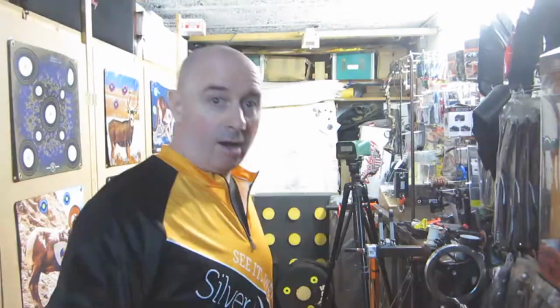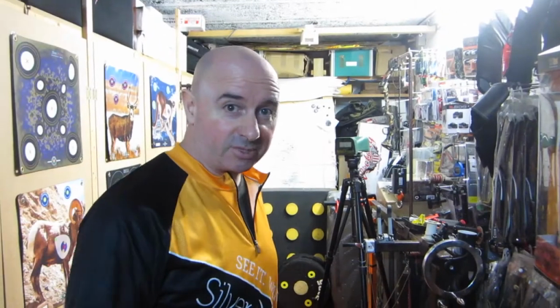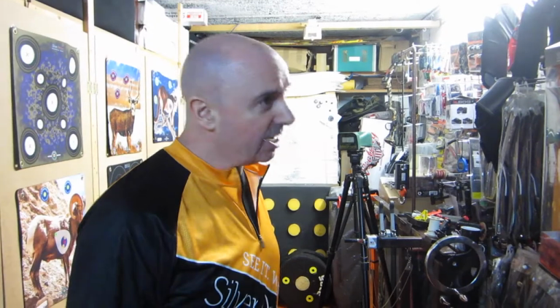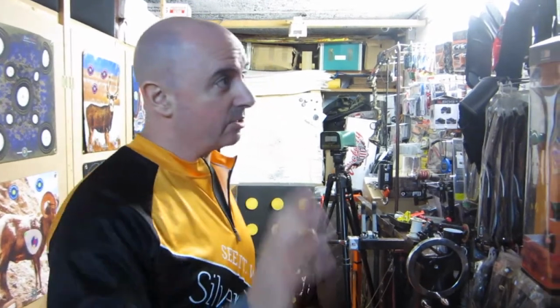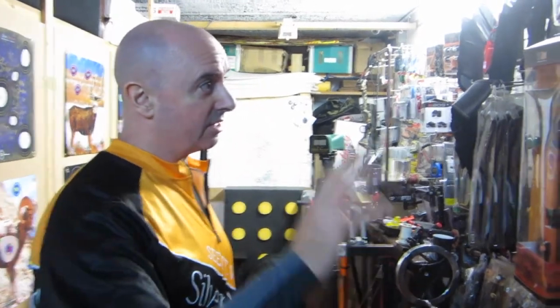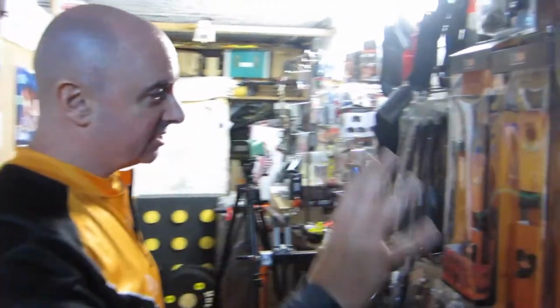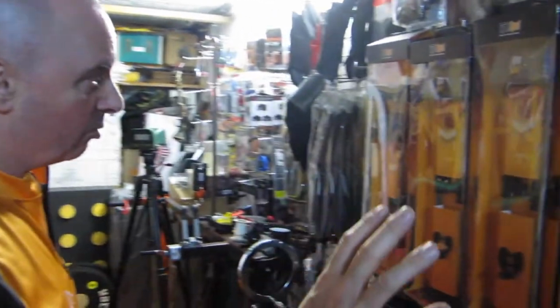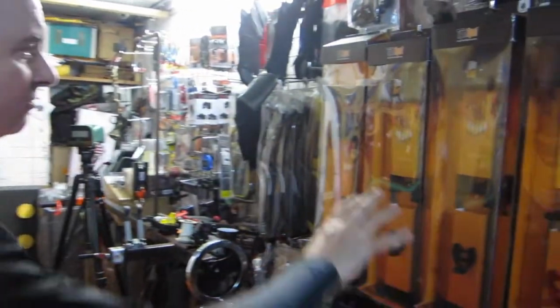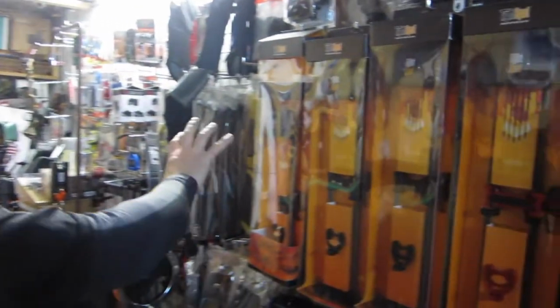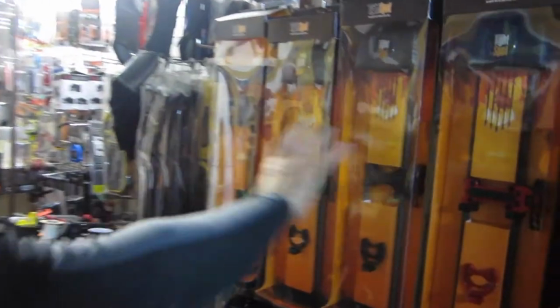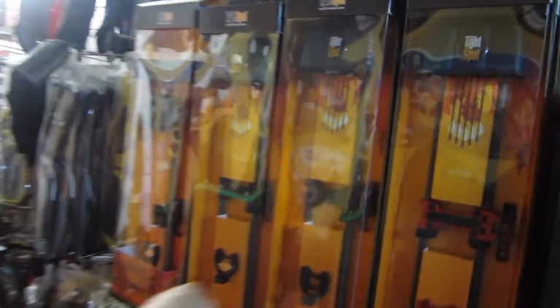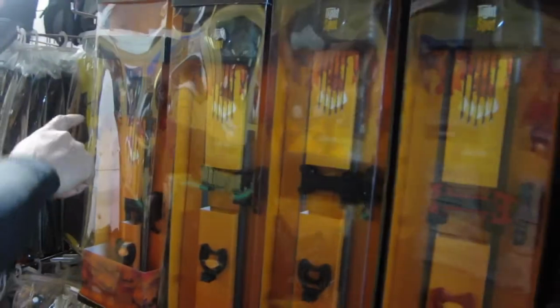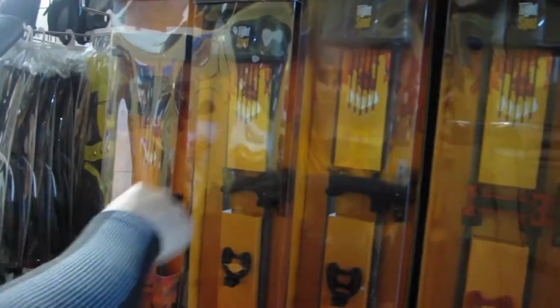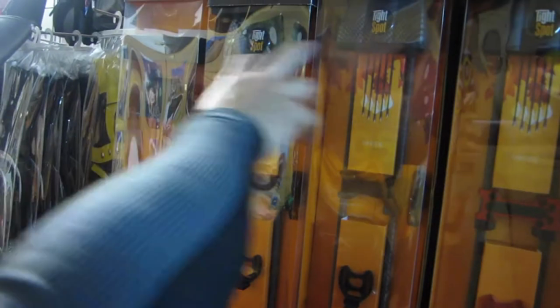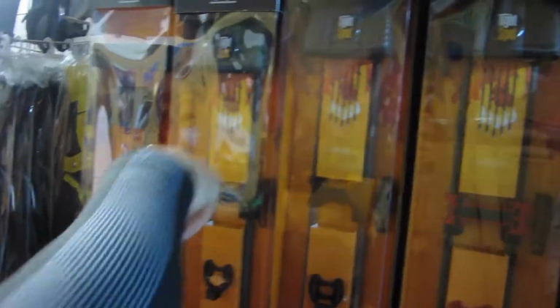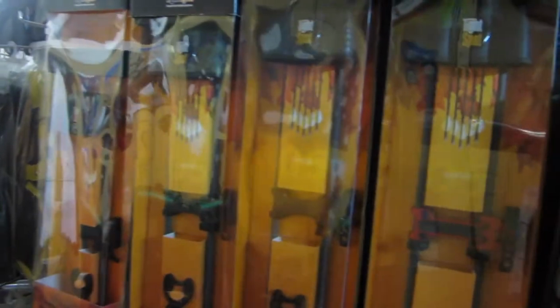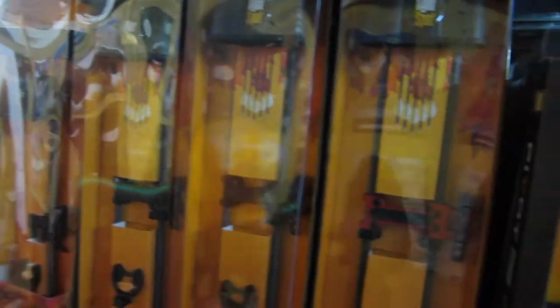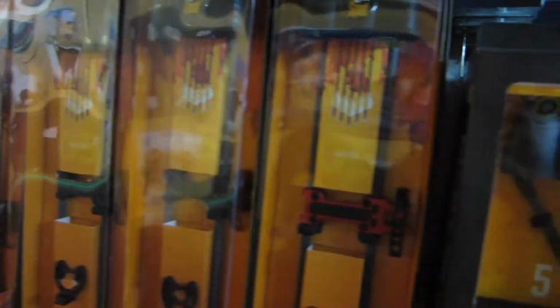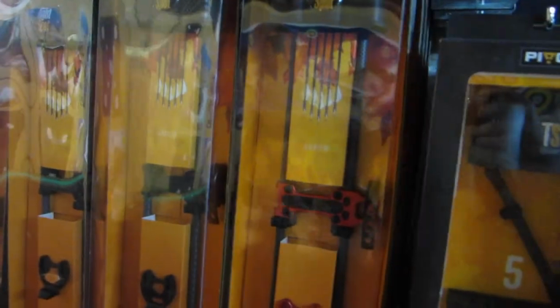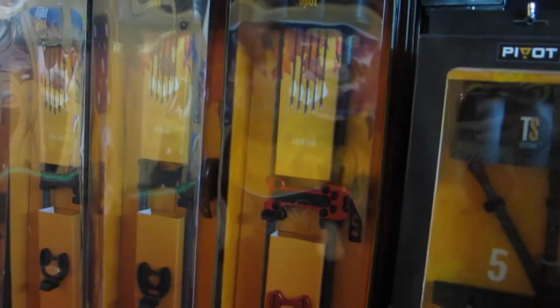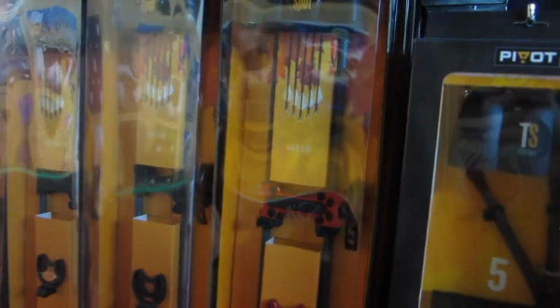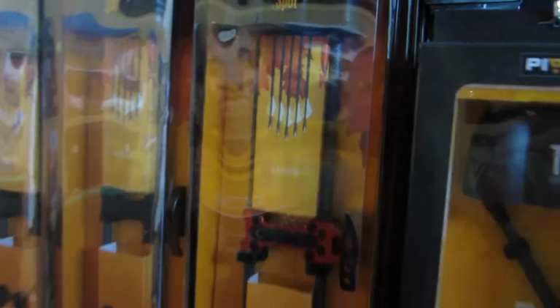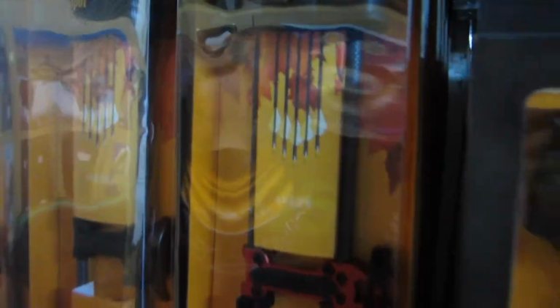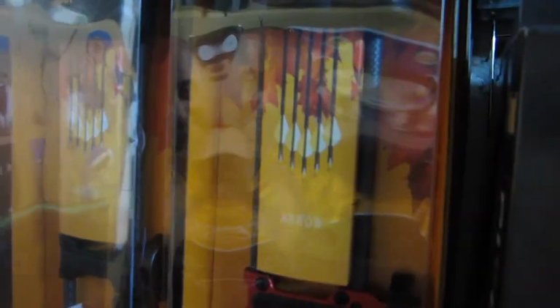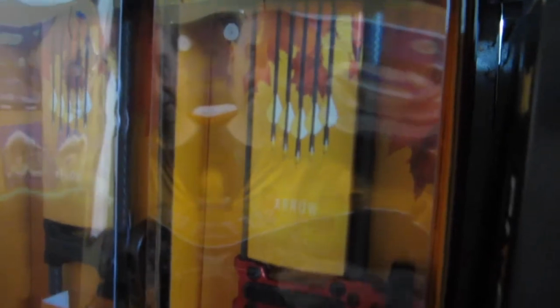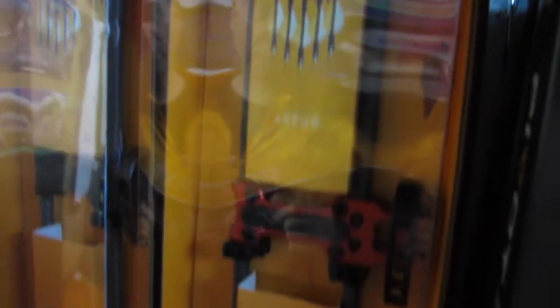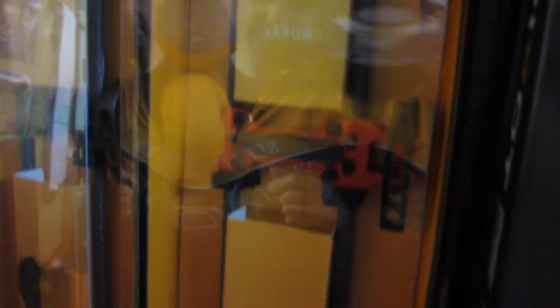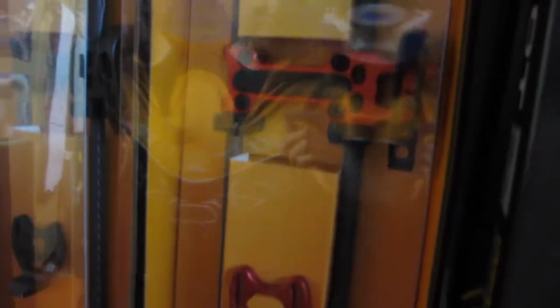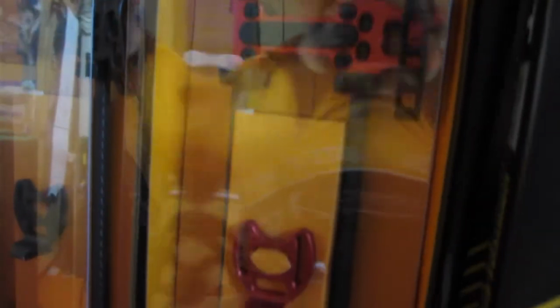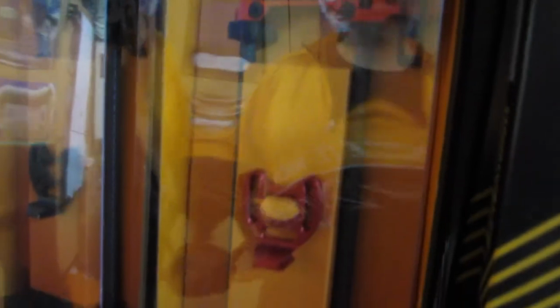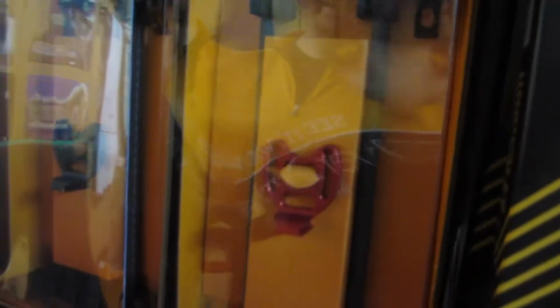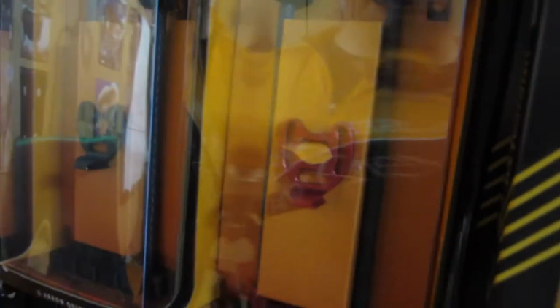Hi, I'm Peter from Silver Archery and today we're going to be looking at the latest Tight Spot quivers. I've got a massive selection of them here. We've had Tight Spot for years — fantastic bow quivers — but they have brought out a new model.